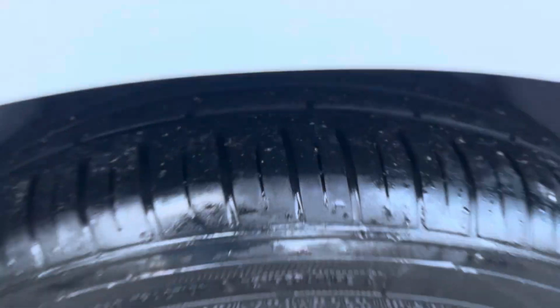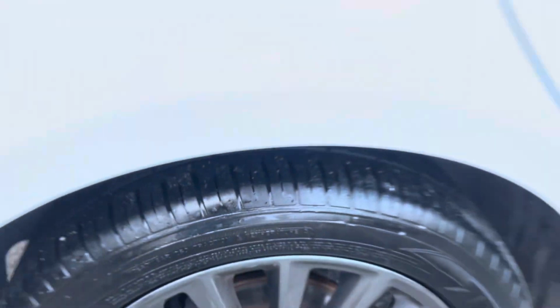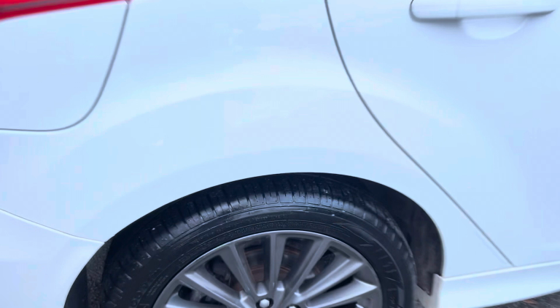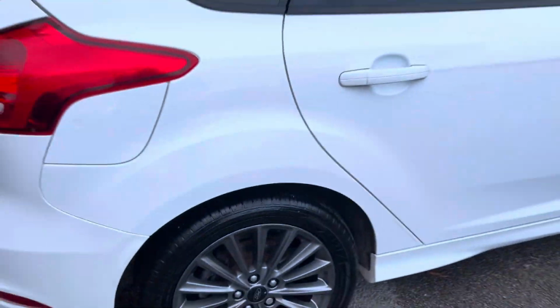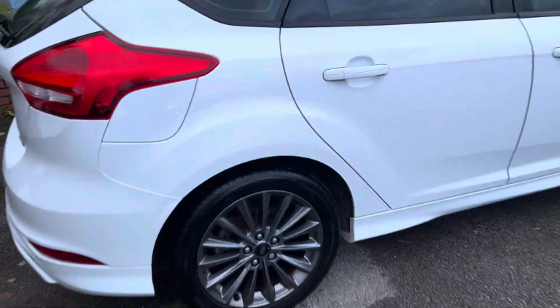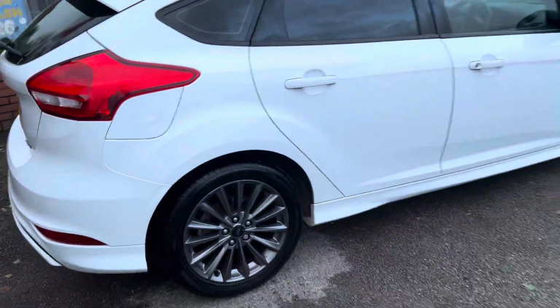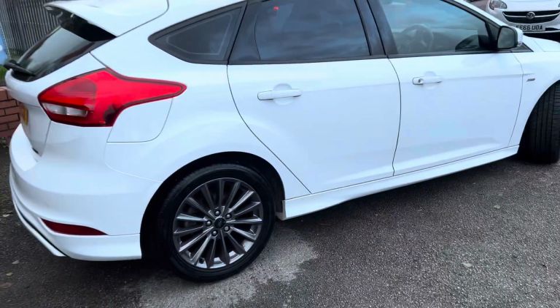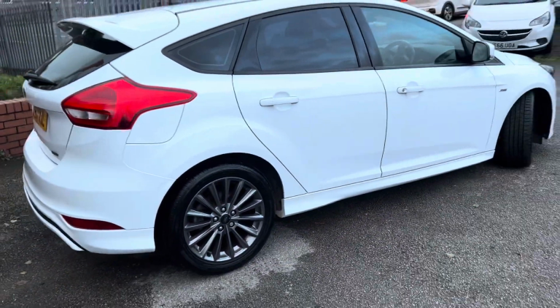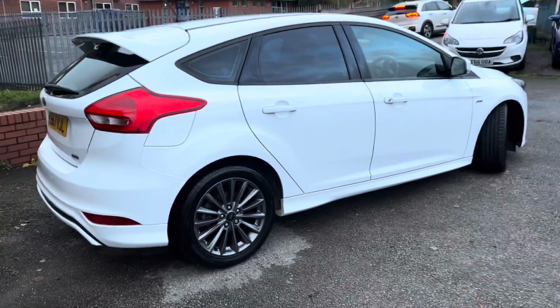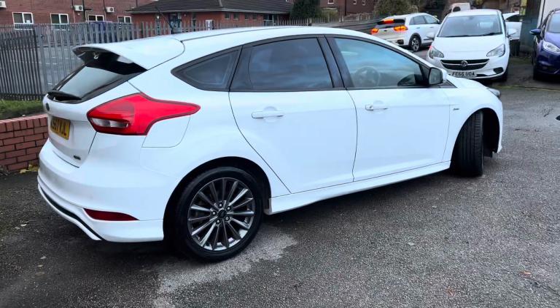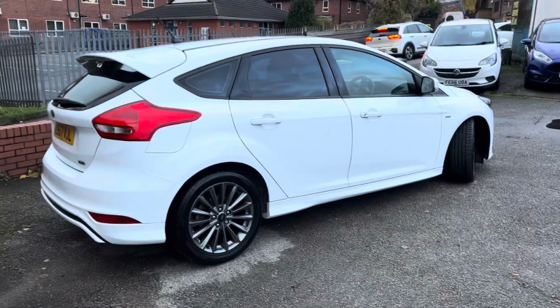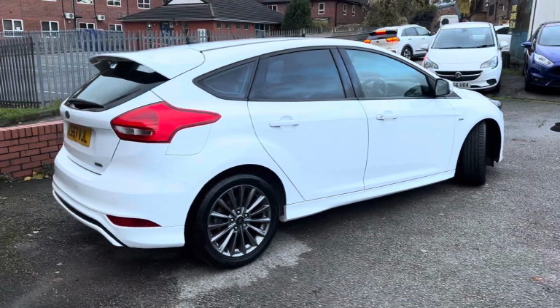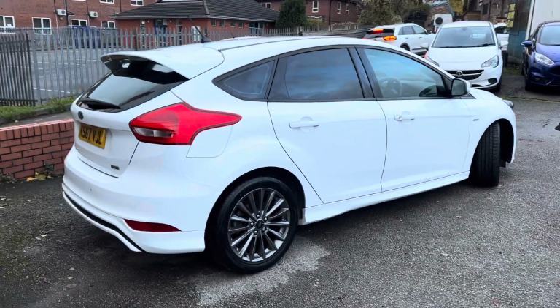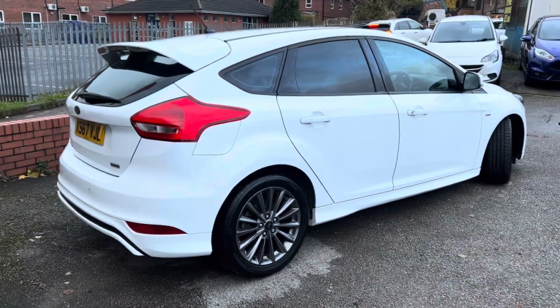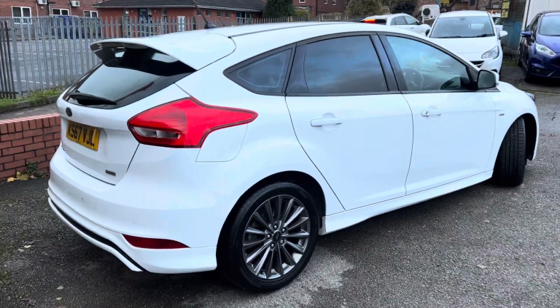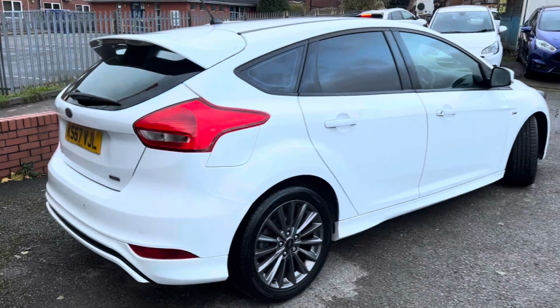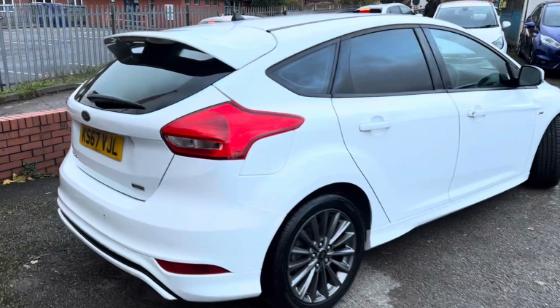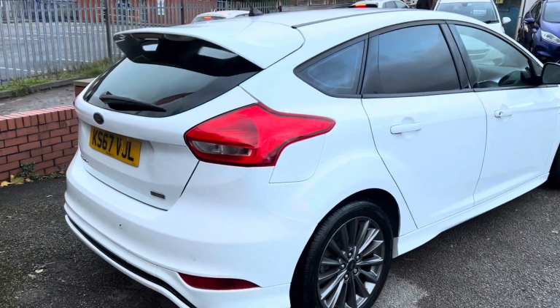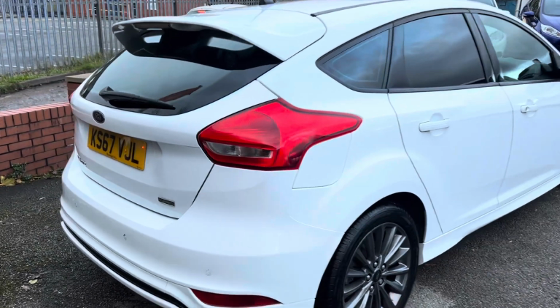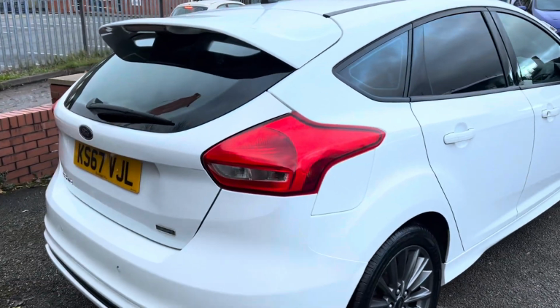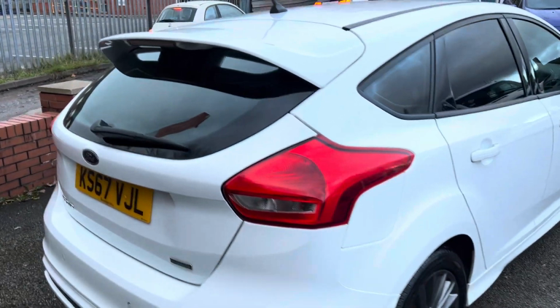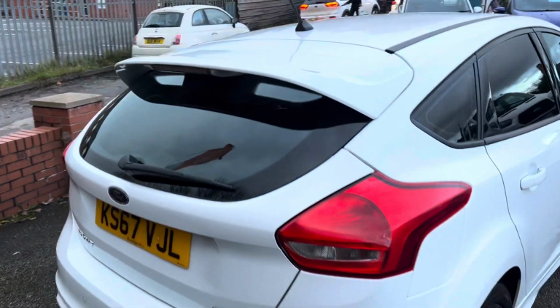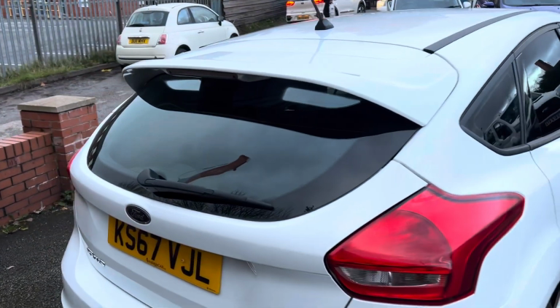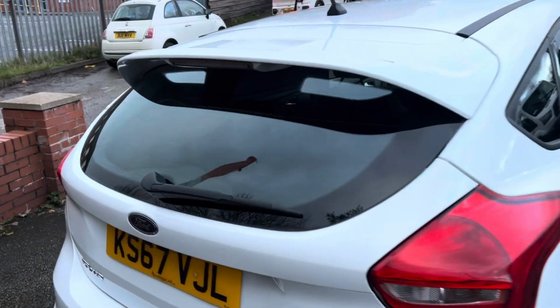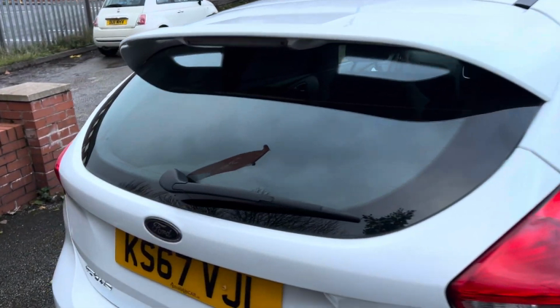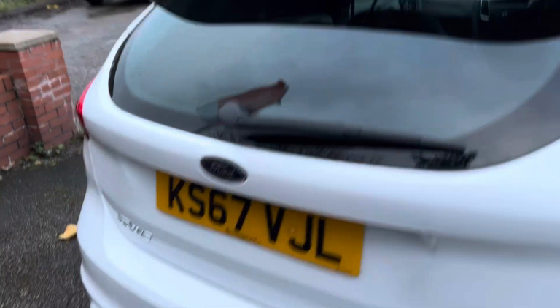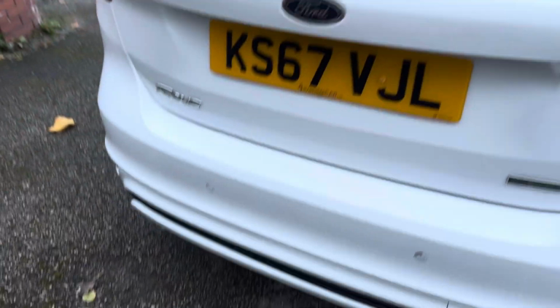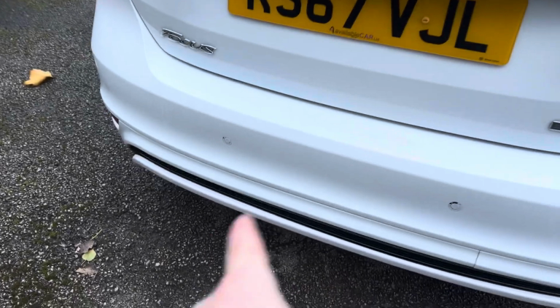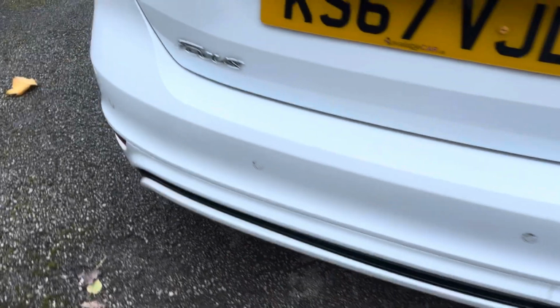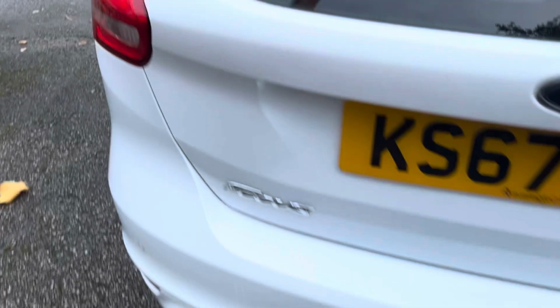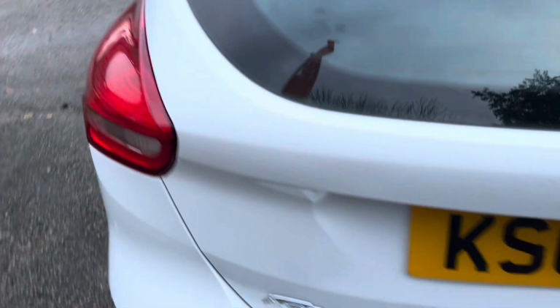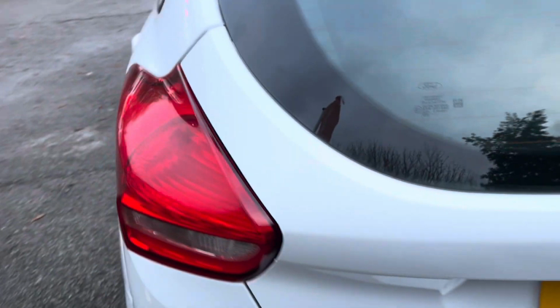This one has got aftermarket parking sensors fitted, so you've got rear parking sensors to help you into those tight supermarket spaces. It also has the rear spoiler and the slightly sporty looking rear bumper that come with the ST Line trim.